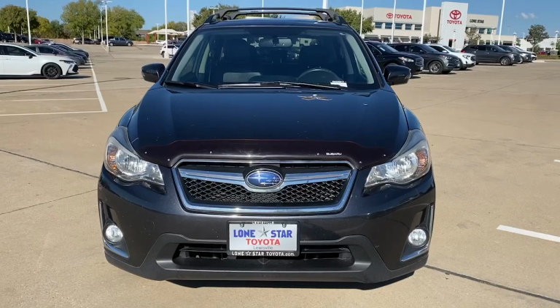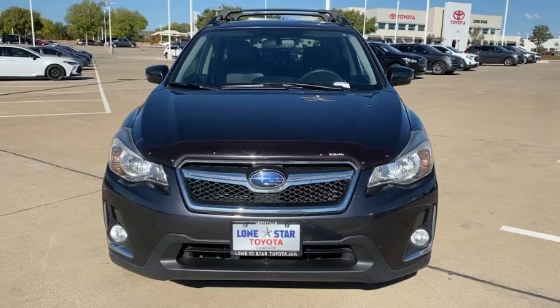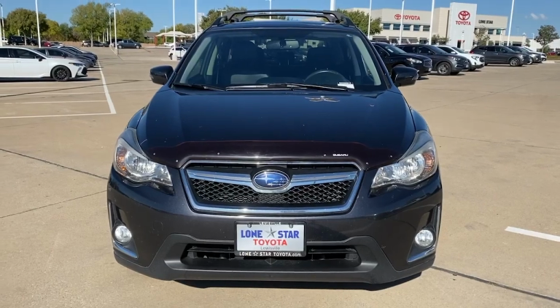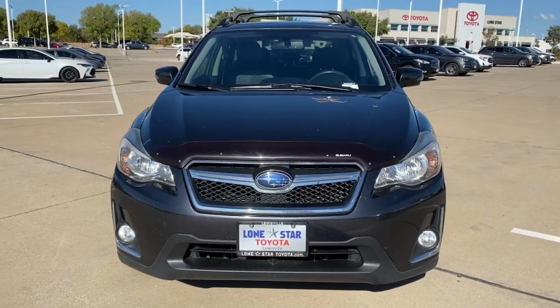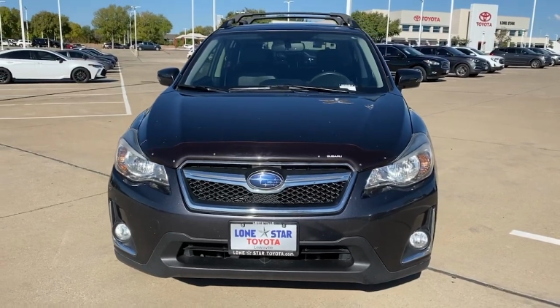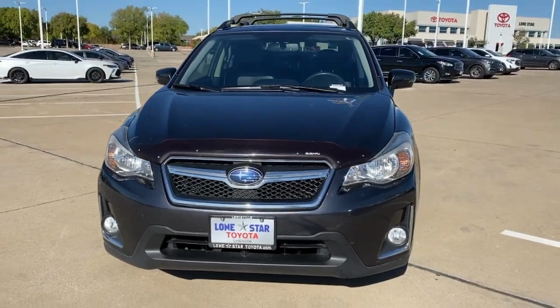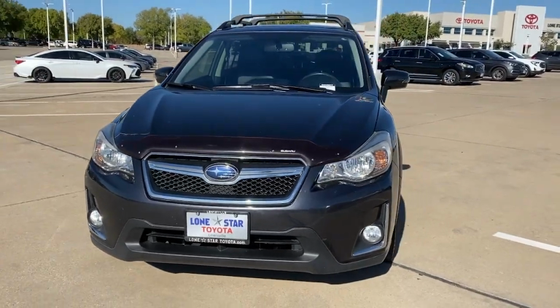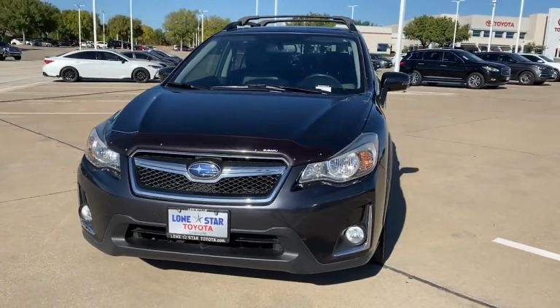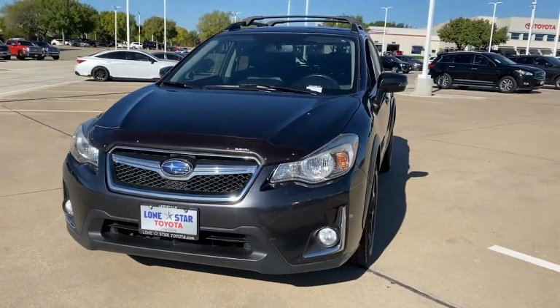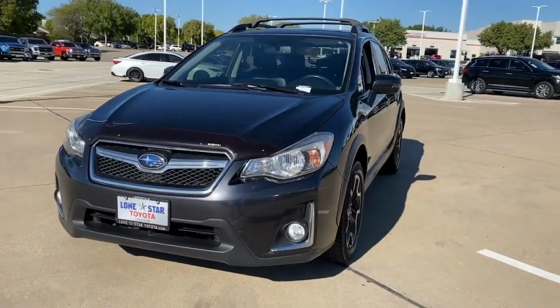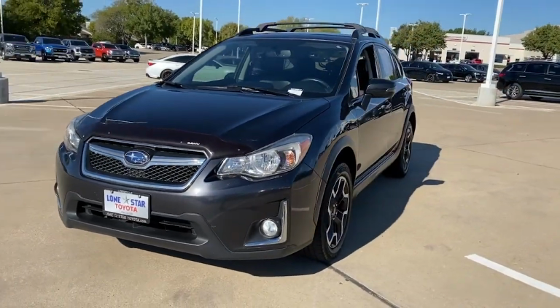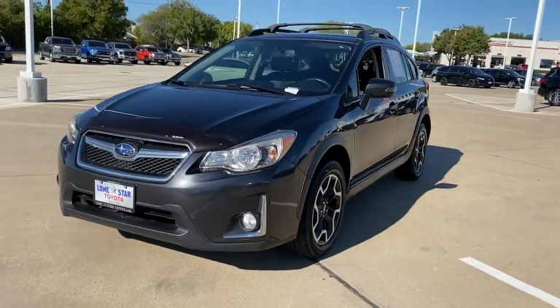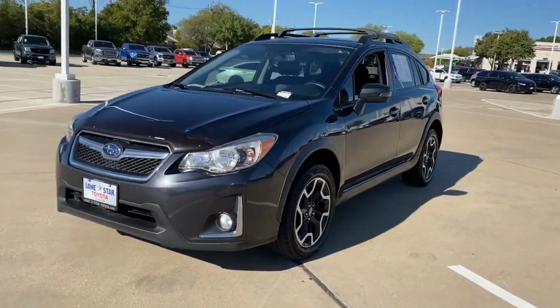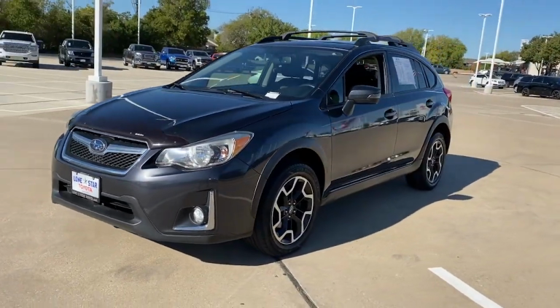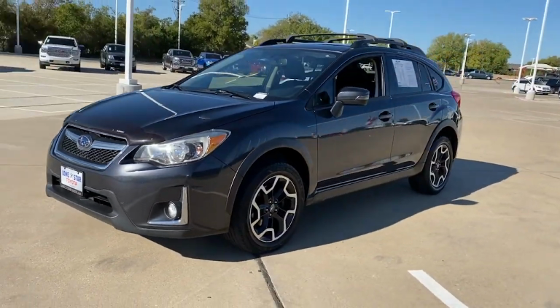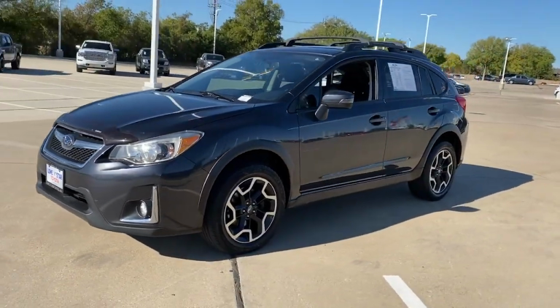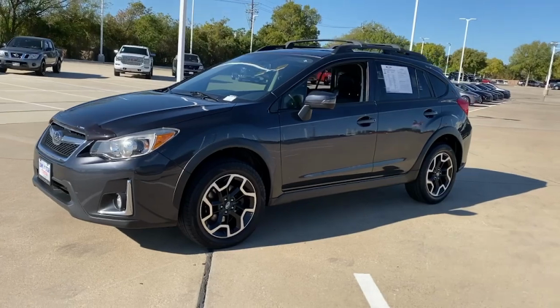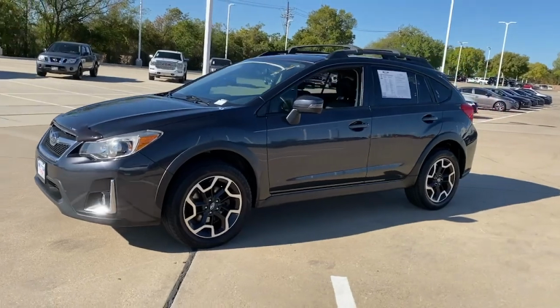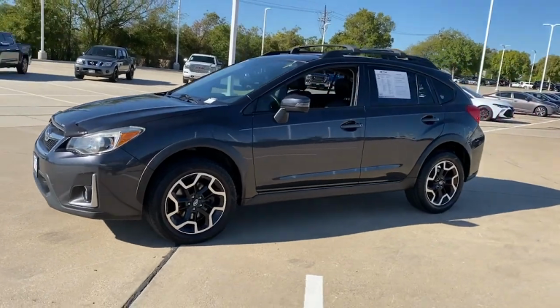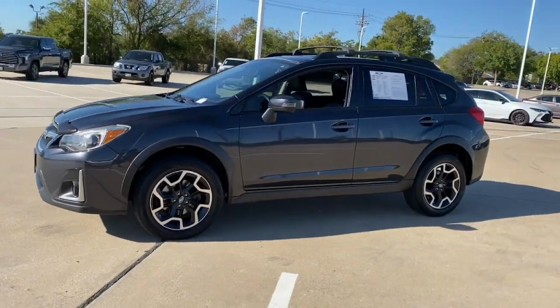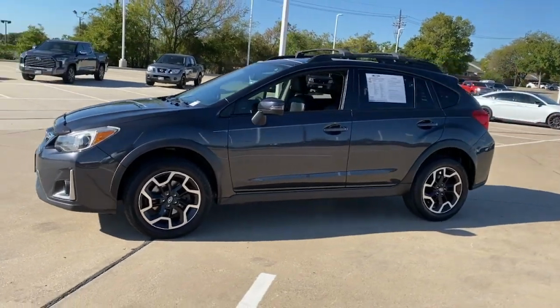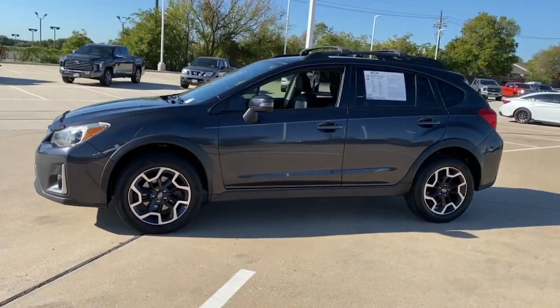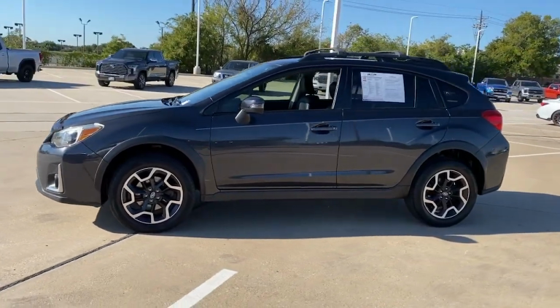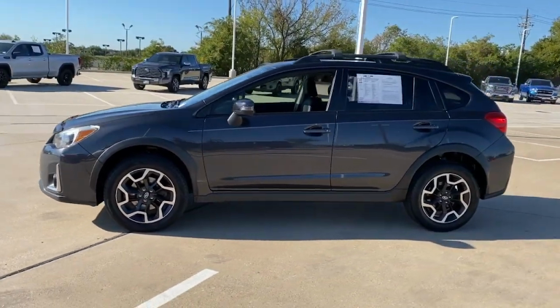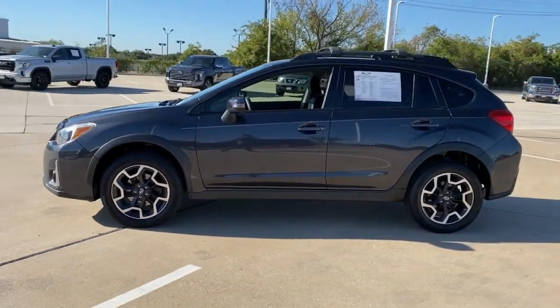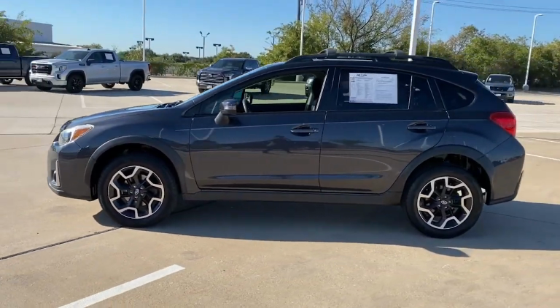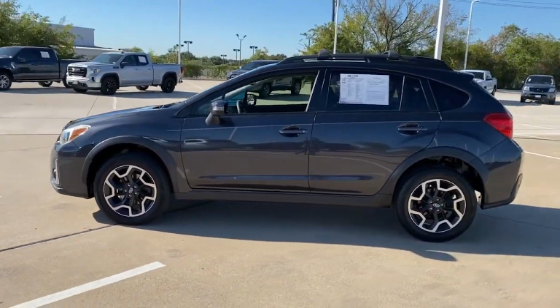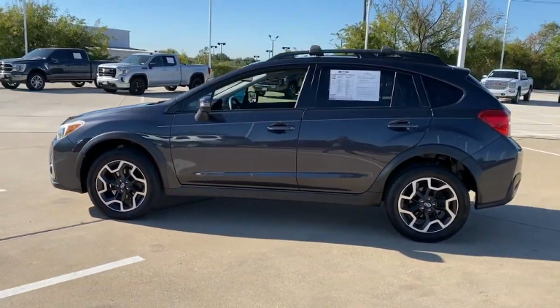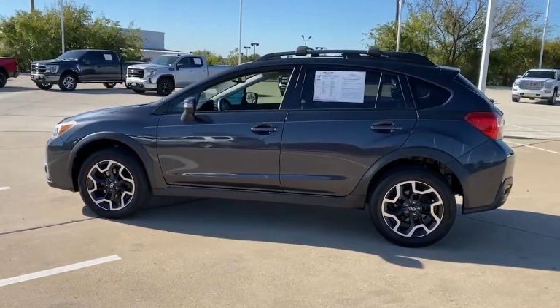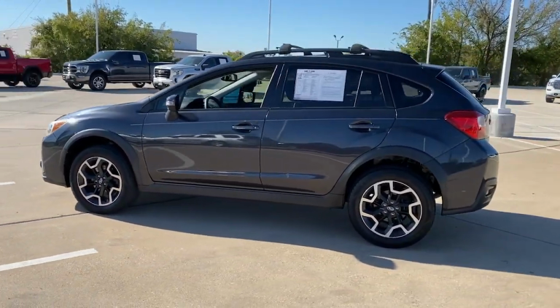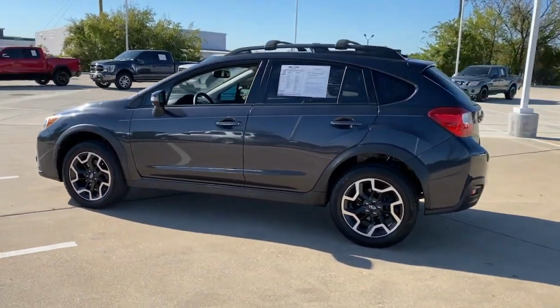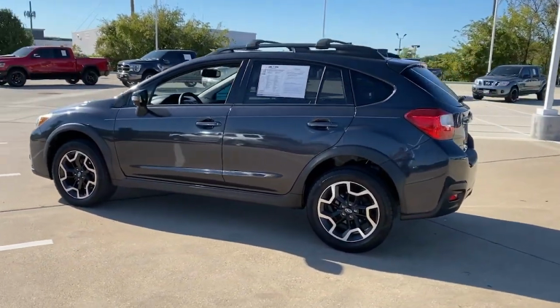Look no further than the 2016 Subaru Crosstrek. With less than 90,000 miles on the odometer, this vehicle provides excellent value.